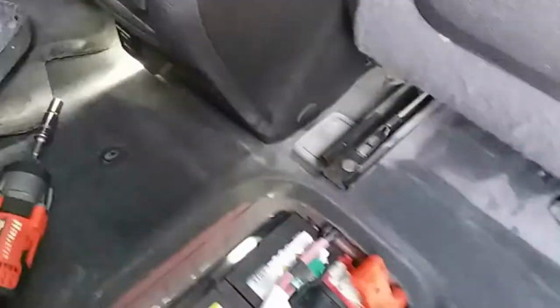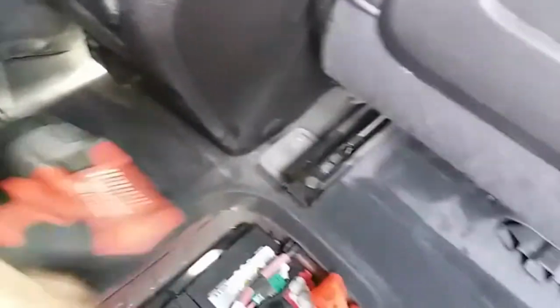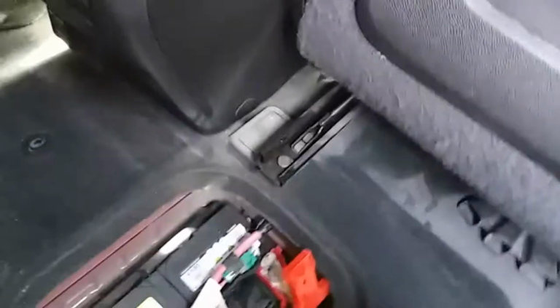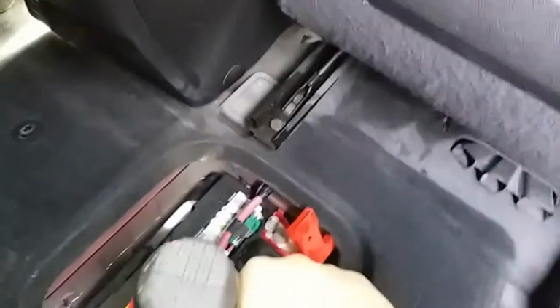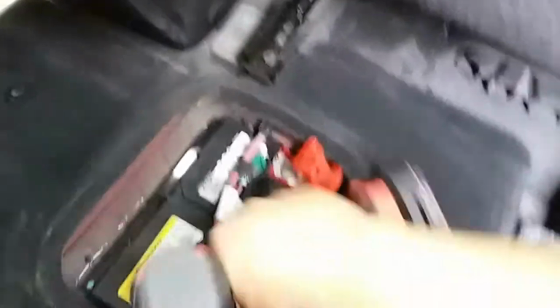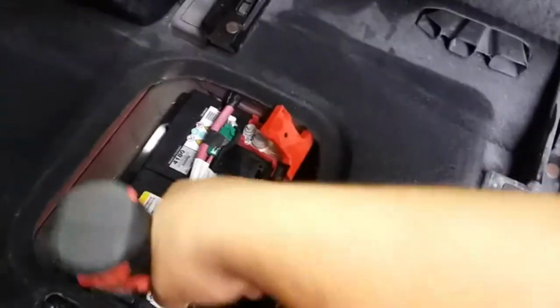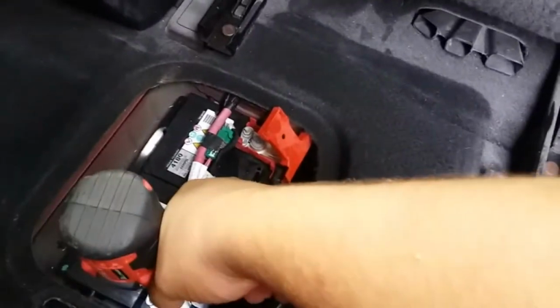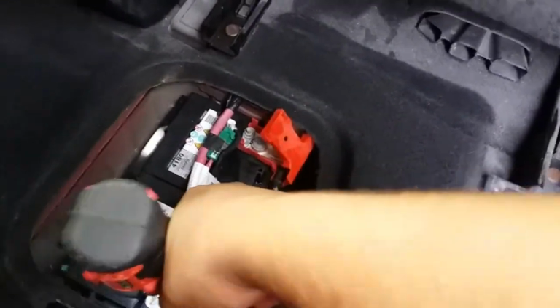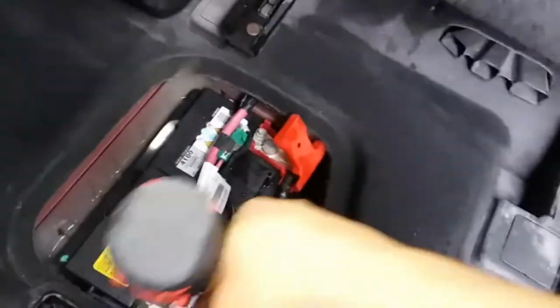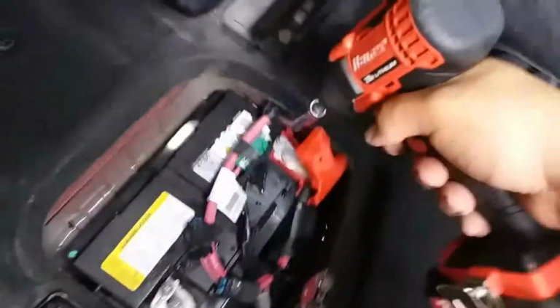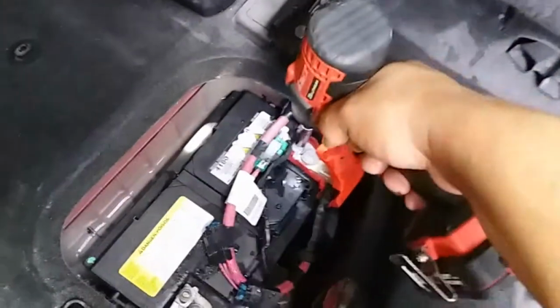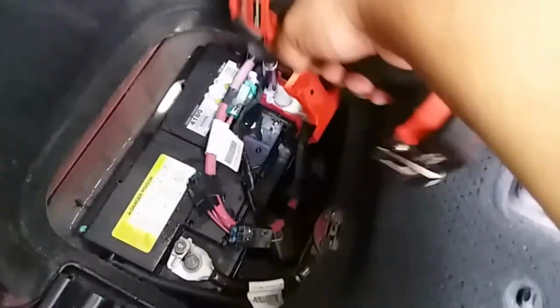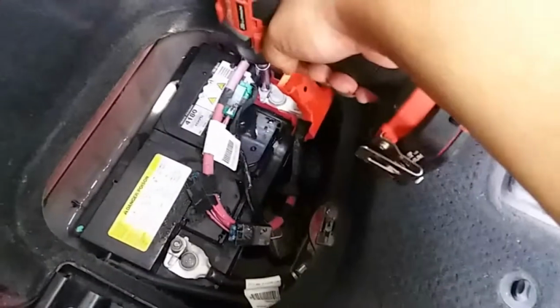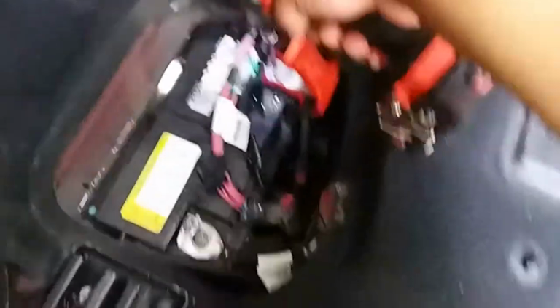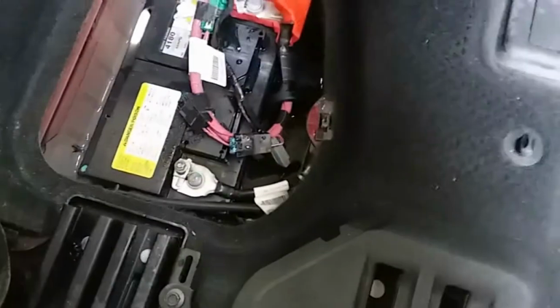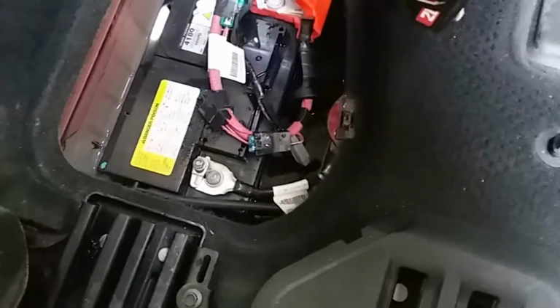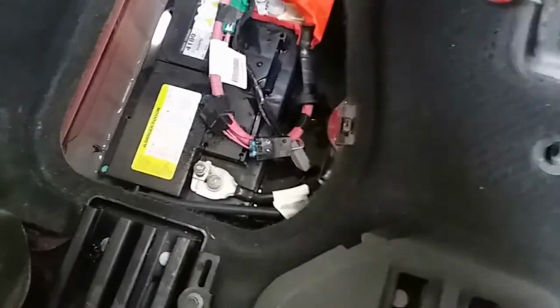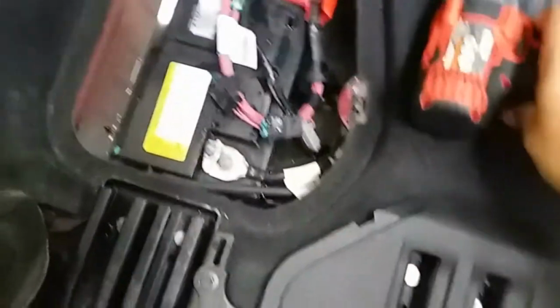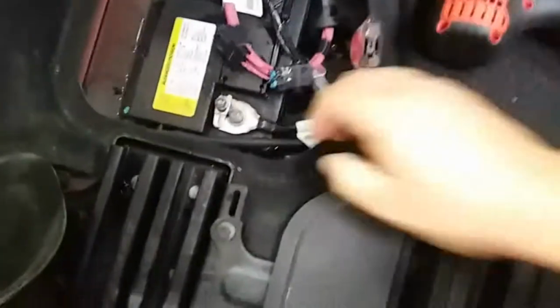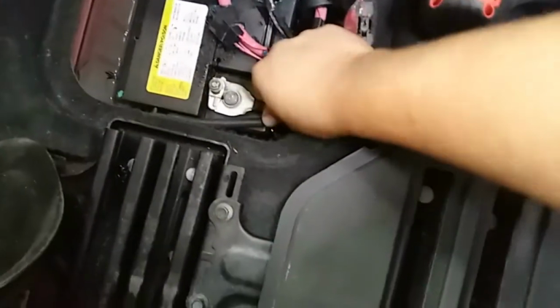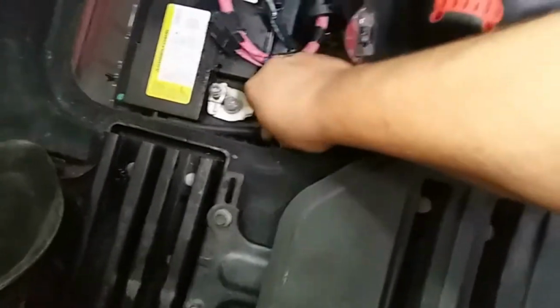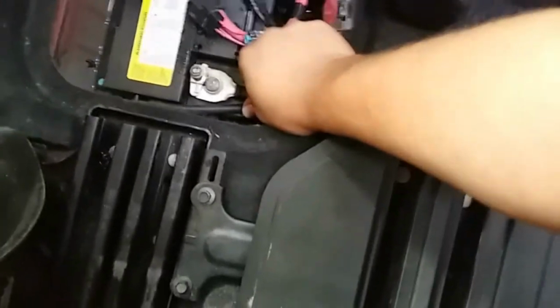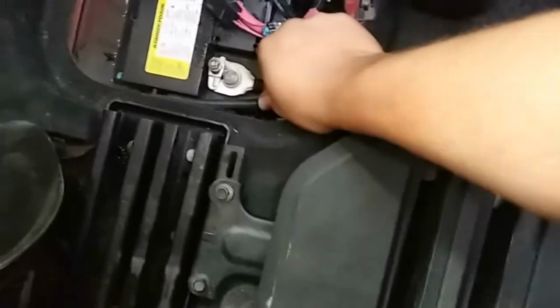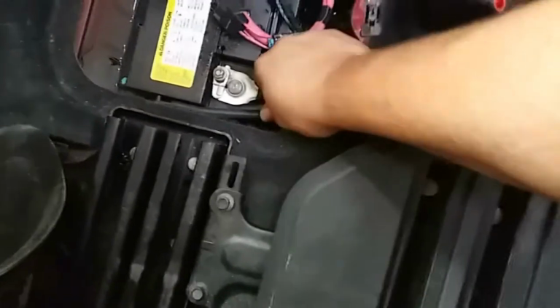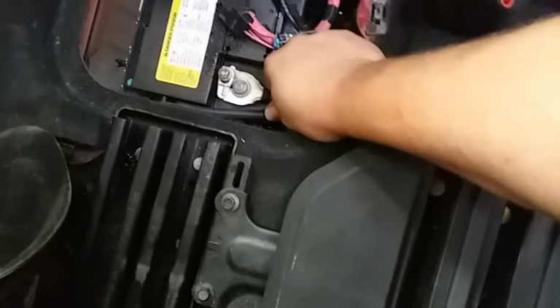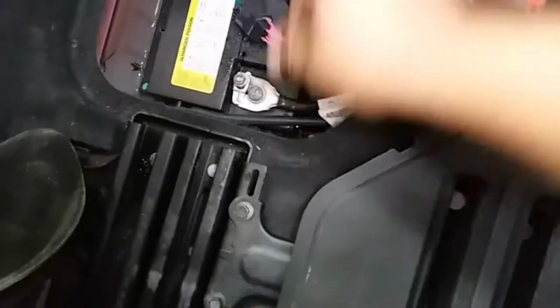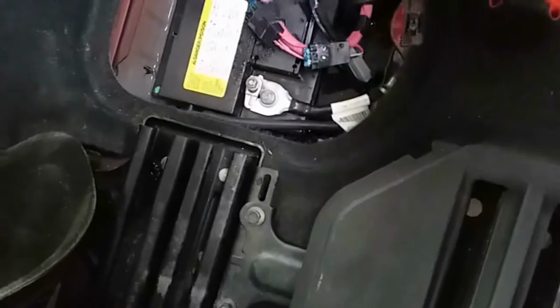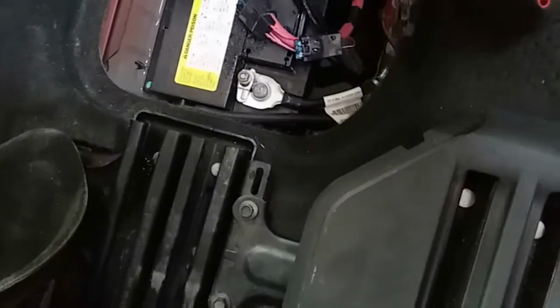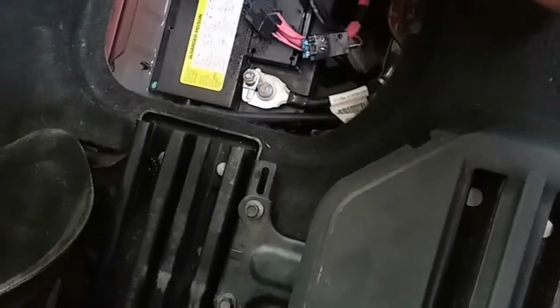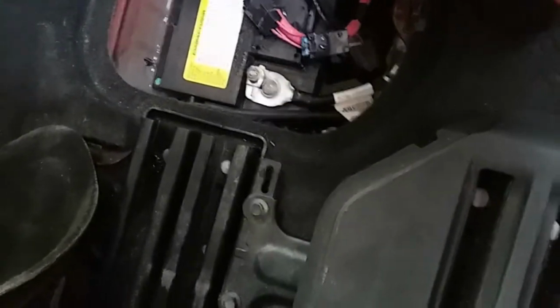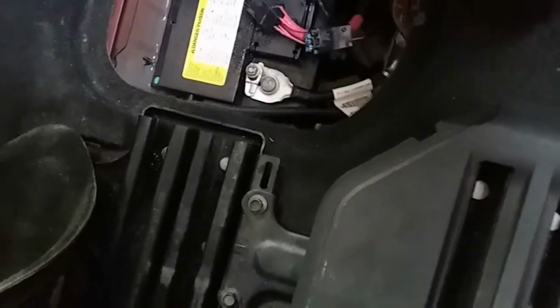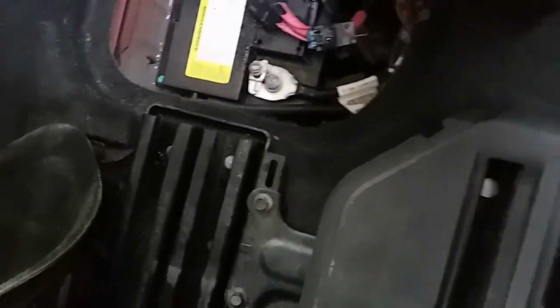Like I said, it's going to be a 10mm. We'll just loosen that one up, loosen that one up. The terminals are stuck — might need some pliers to remove them.